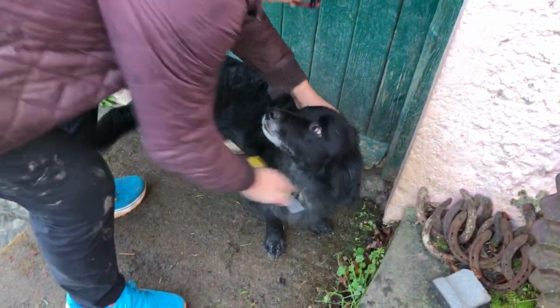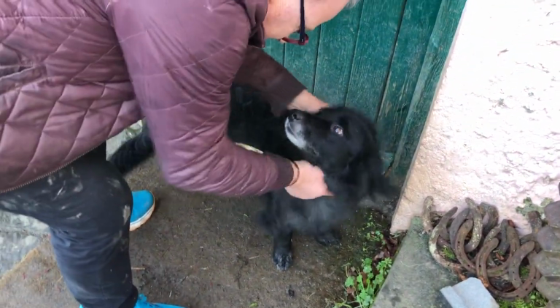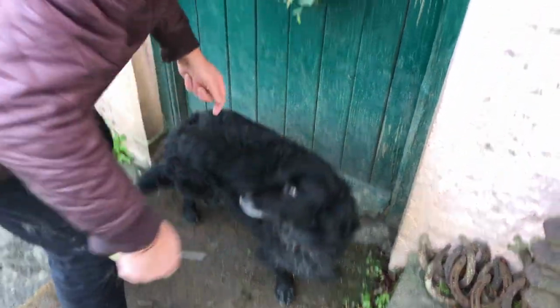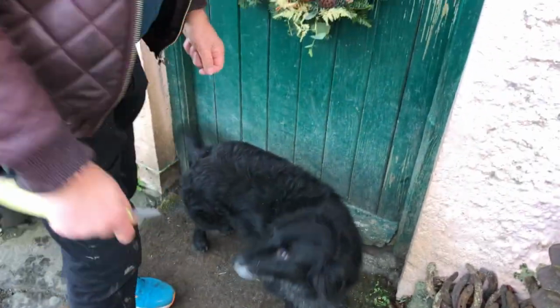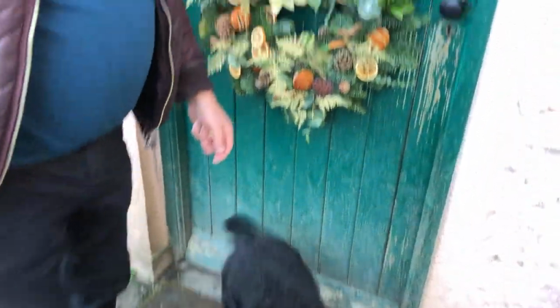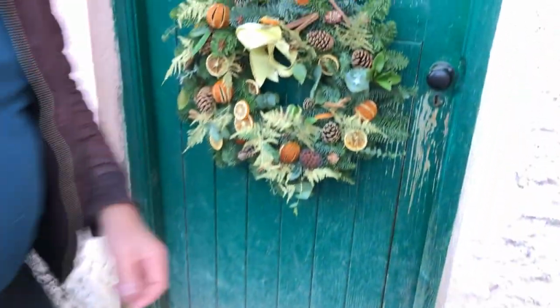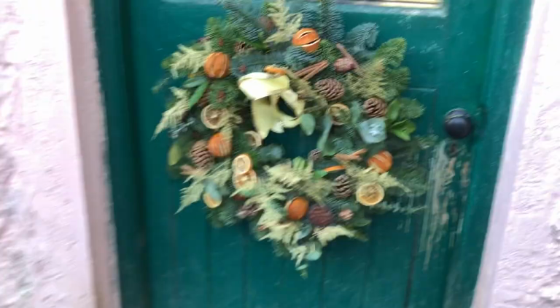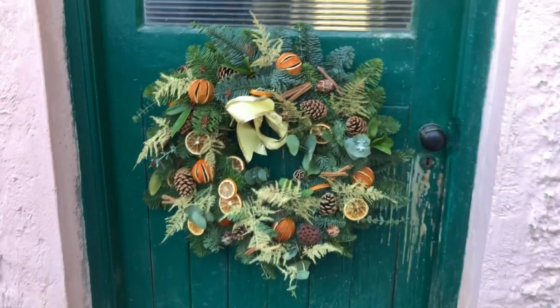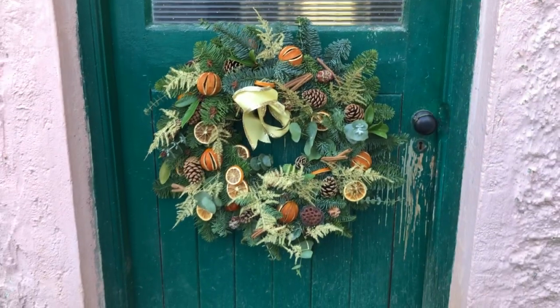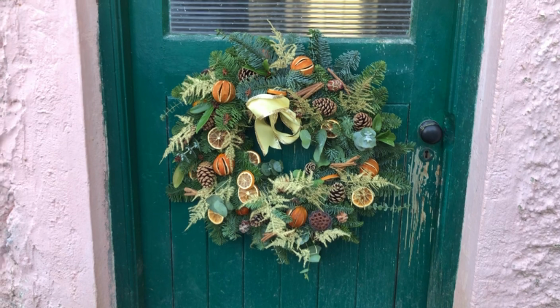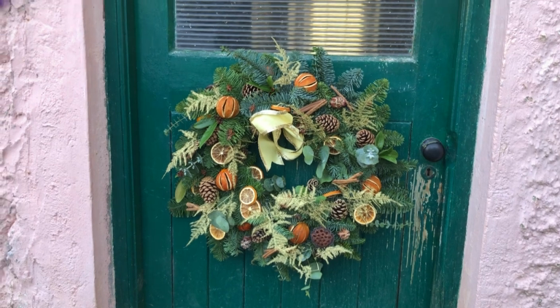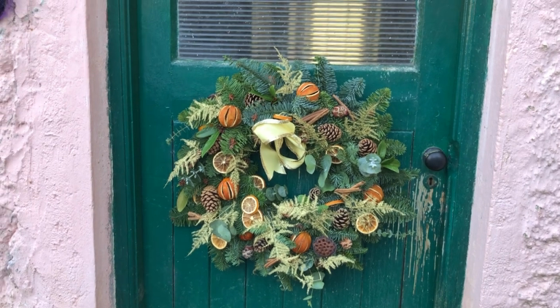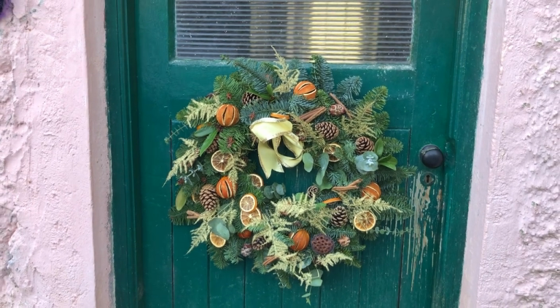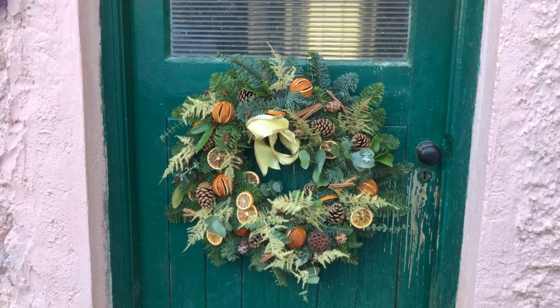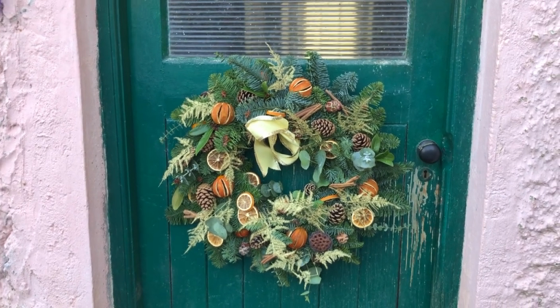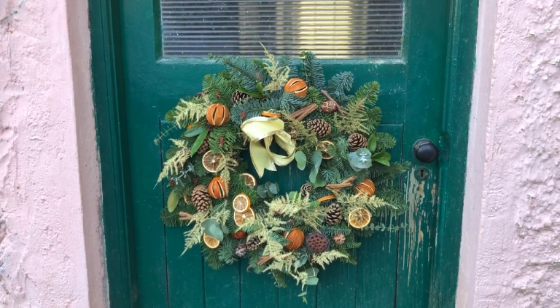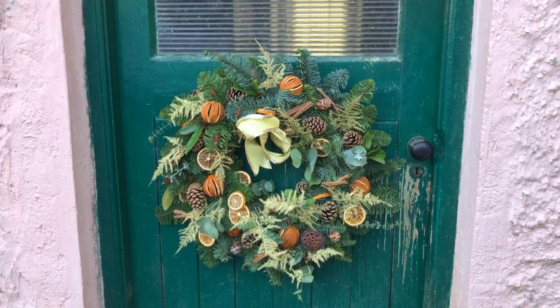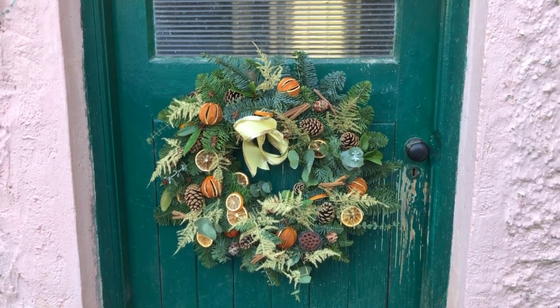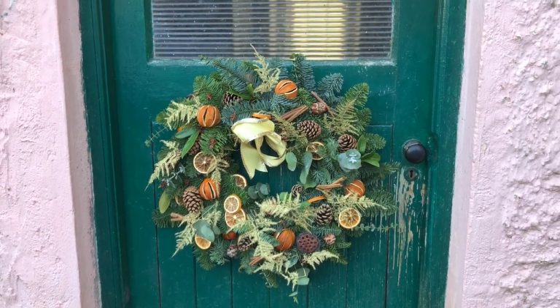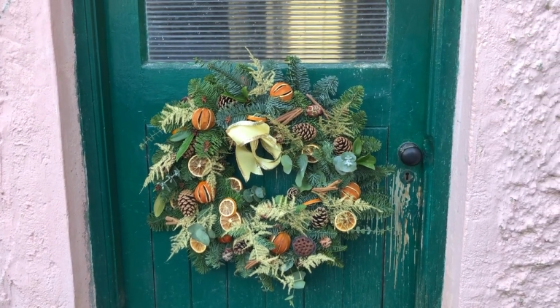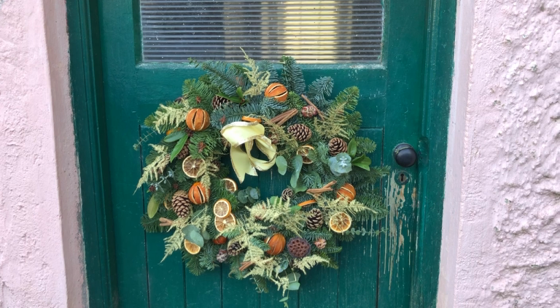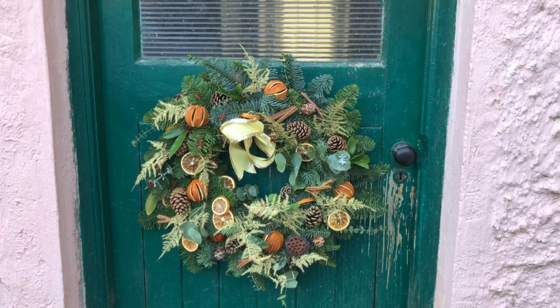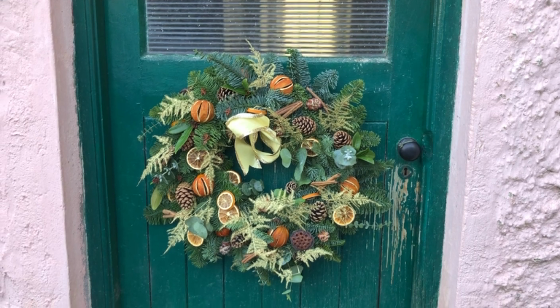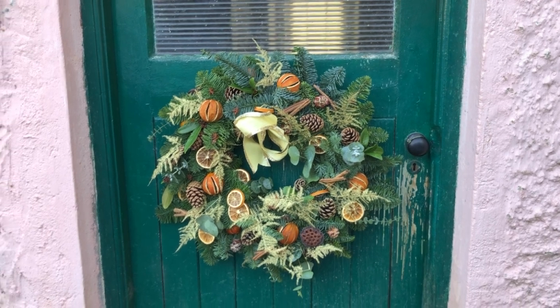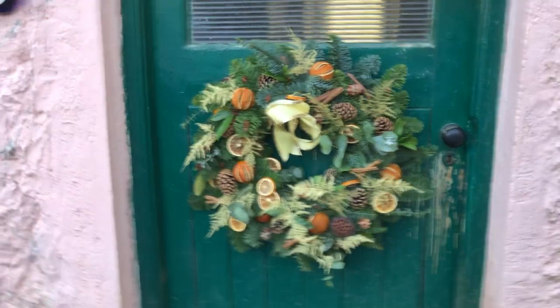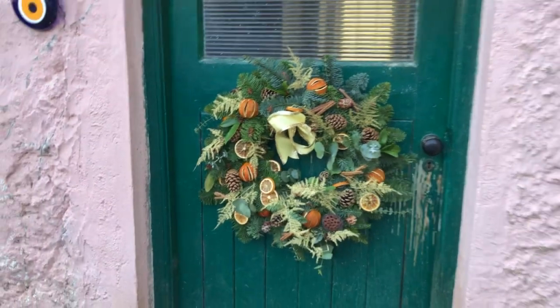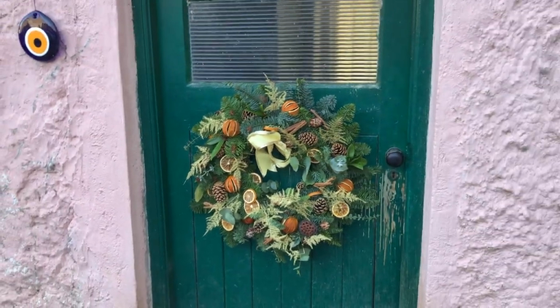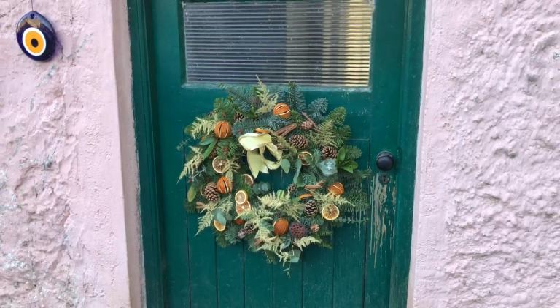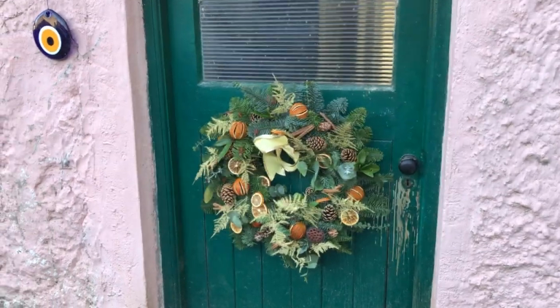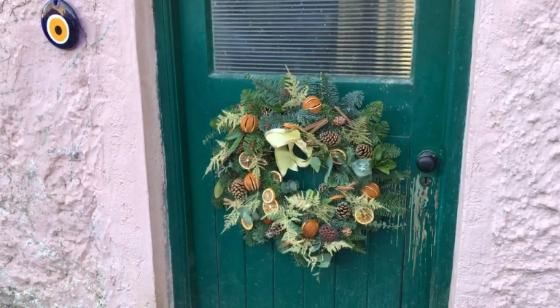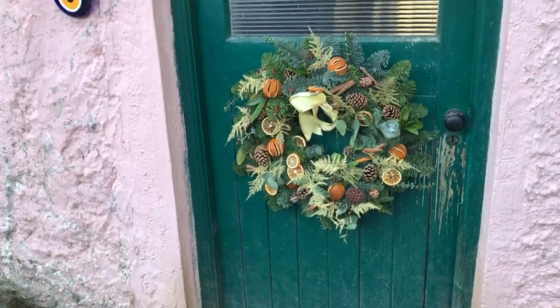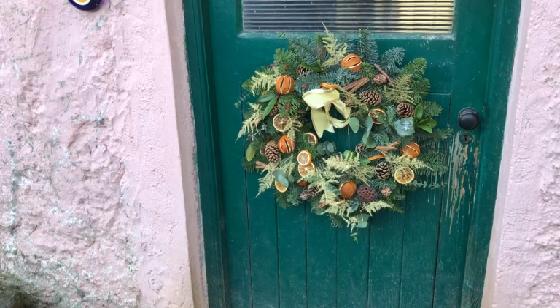Bear is covered in glitter. Oh, that looks lovely. Thank you. And it's different from last year — it's lovely to have a different one every year. That looks hard against the green door, doesn't it? It looks really, really beautiful against the green door. Well, very pleased with that.